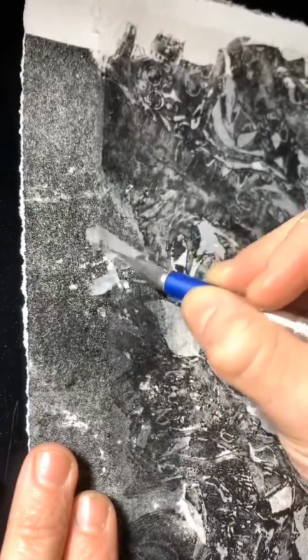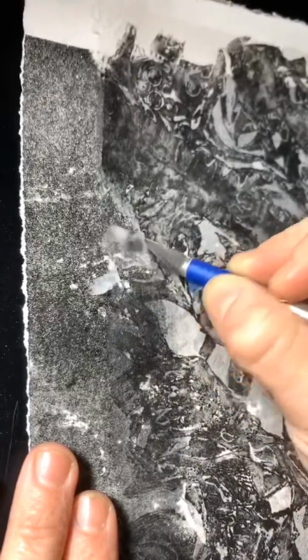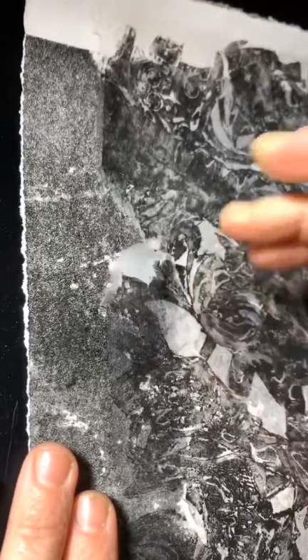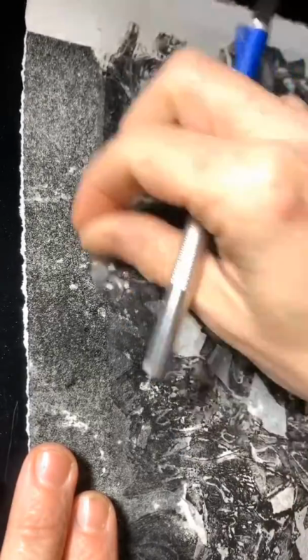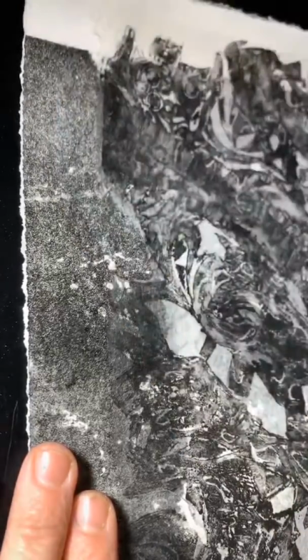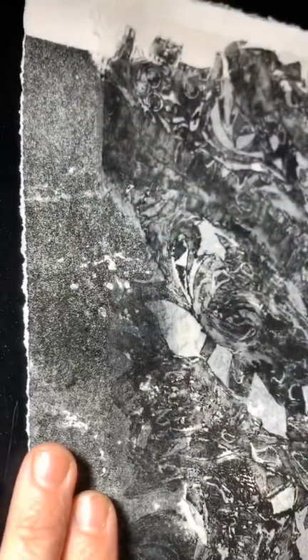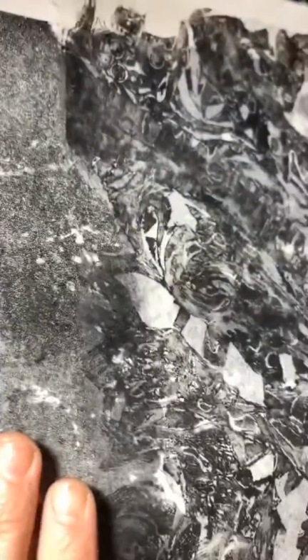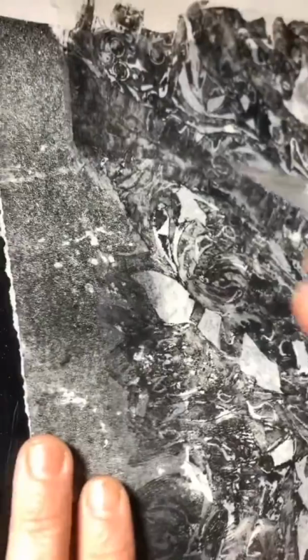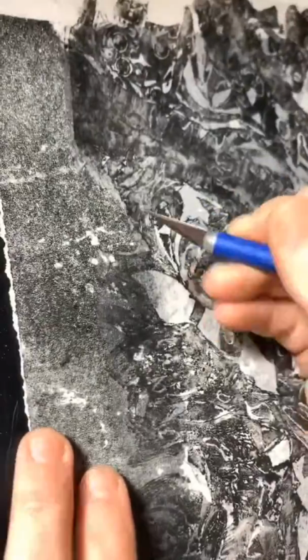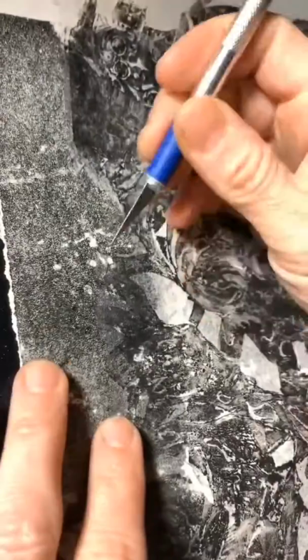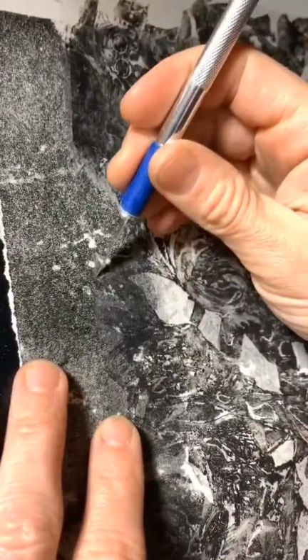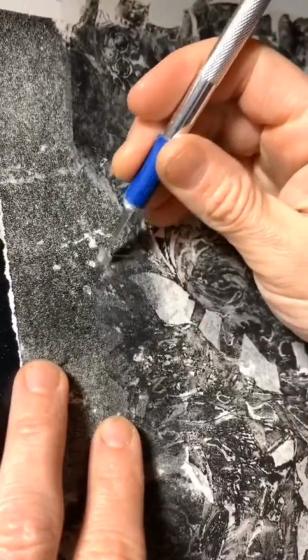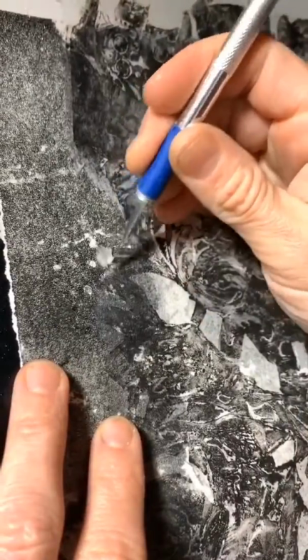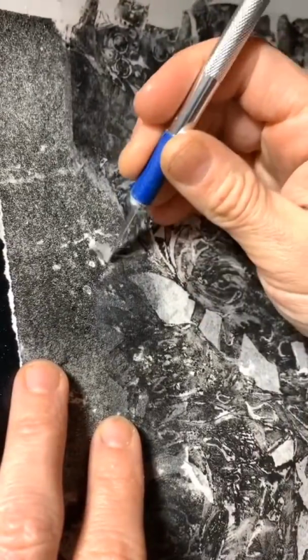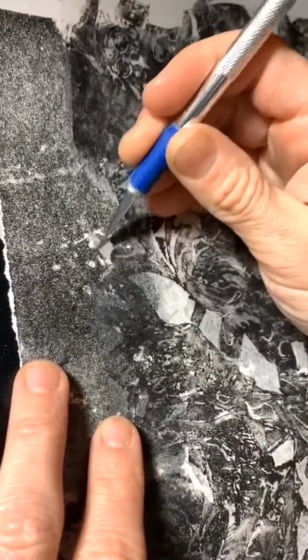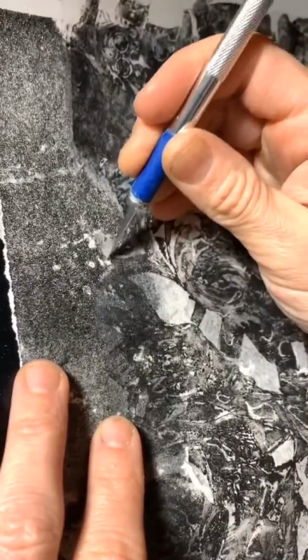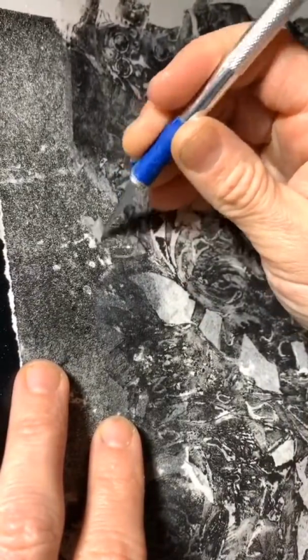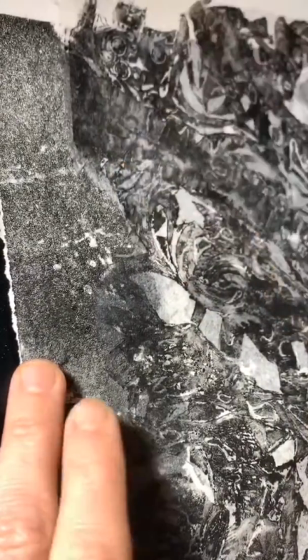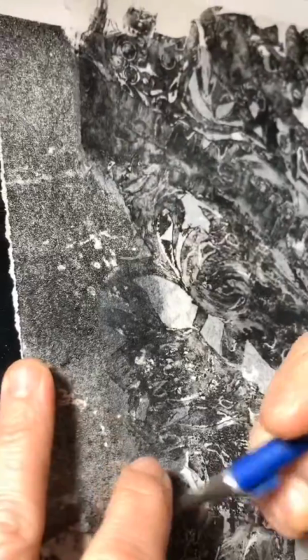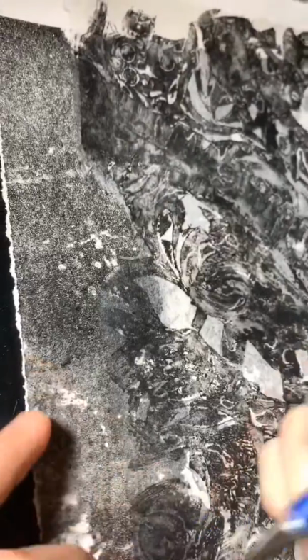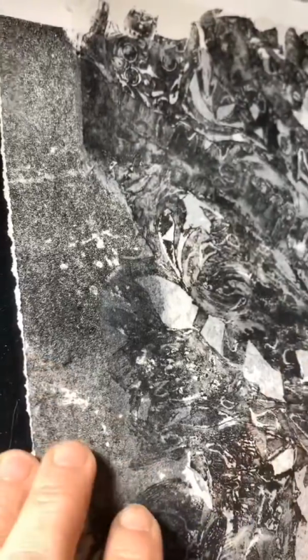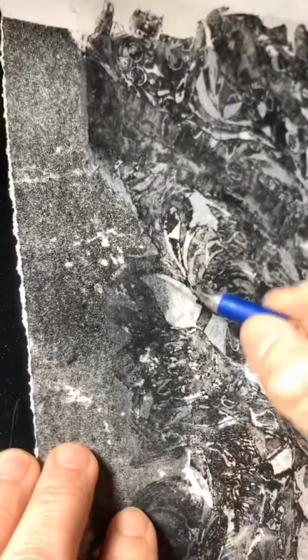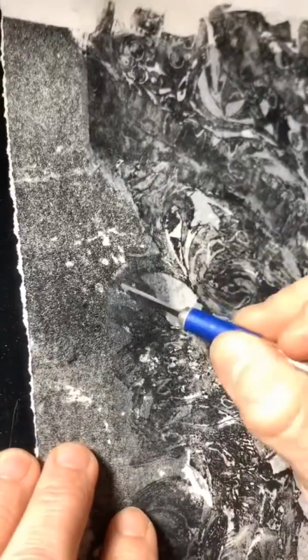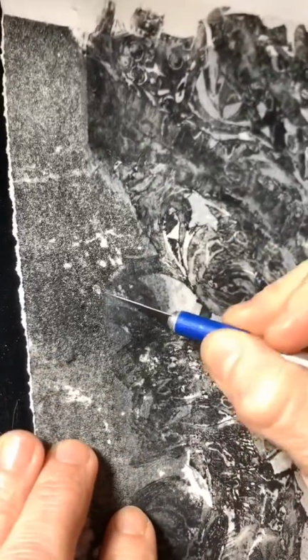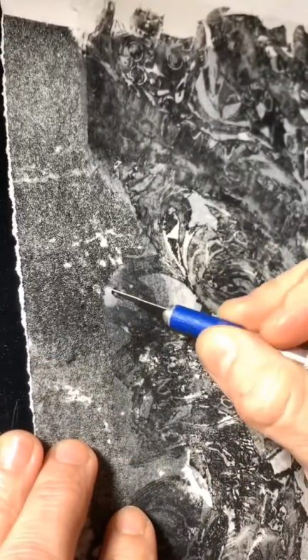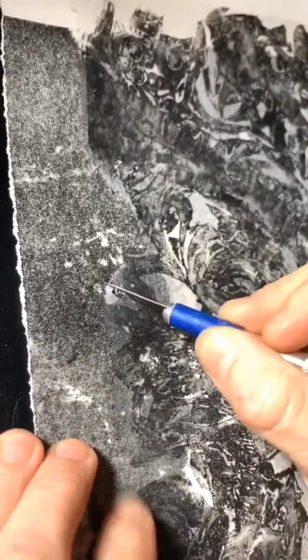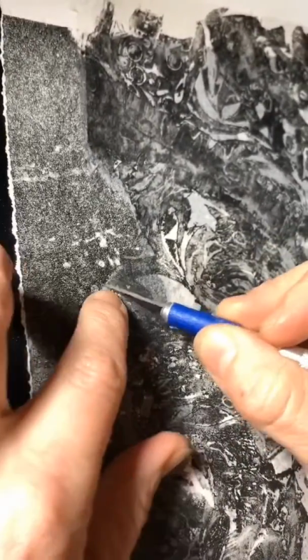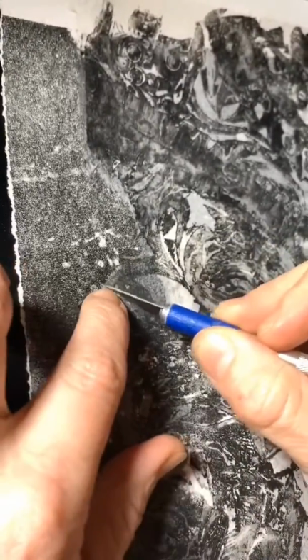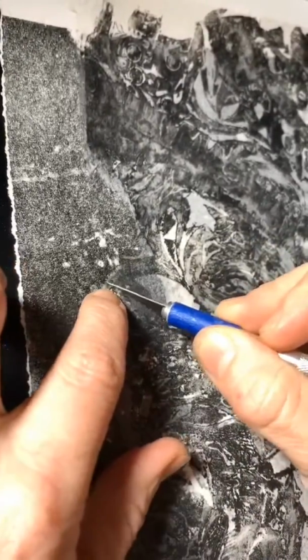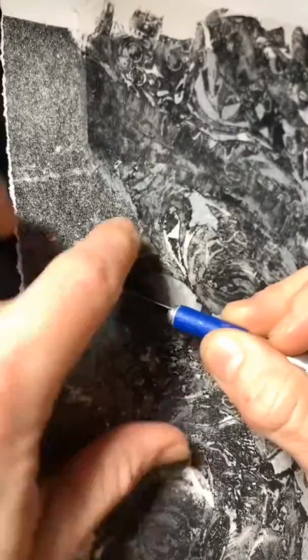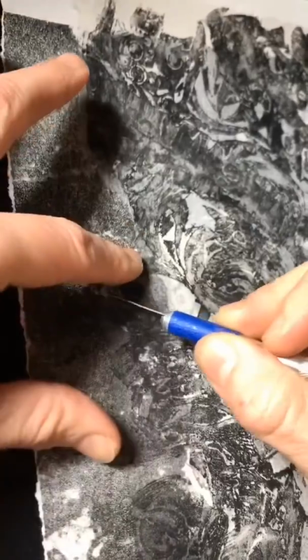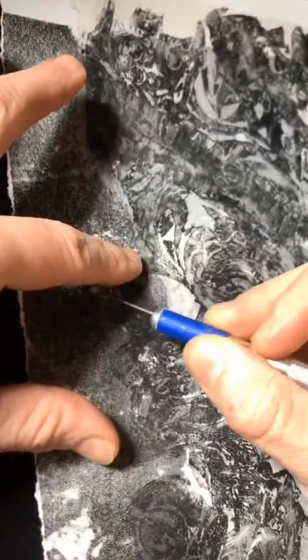There you go — I'm just gonna peel these so I can kind of mesh them together. Nice. I'll leave that right there. I'm gonna take this part — nice, nice, nice, okay good.